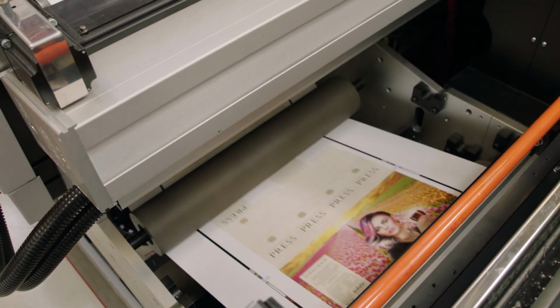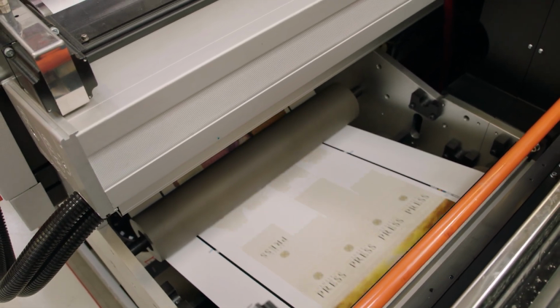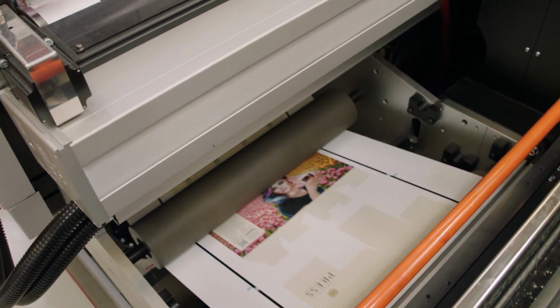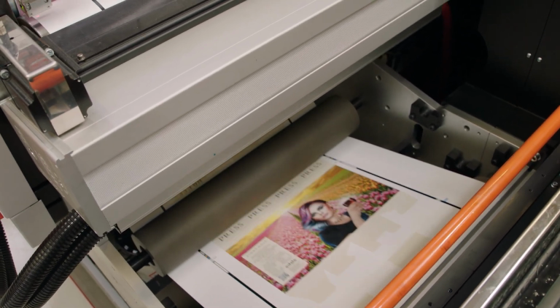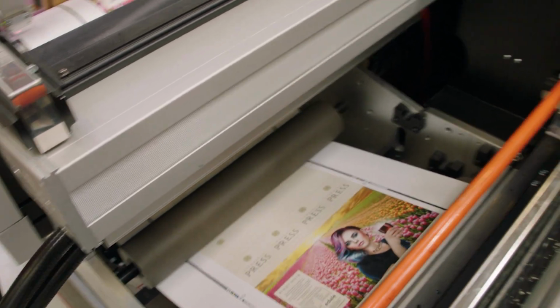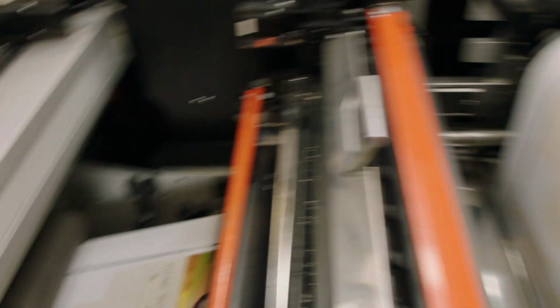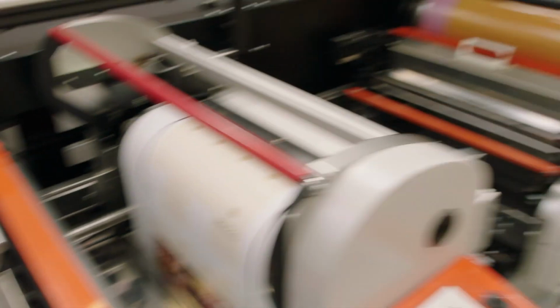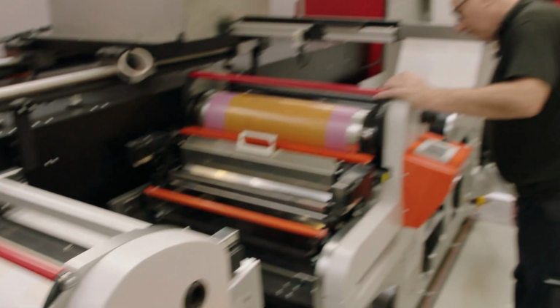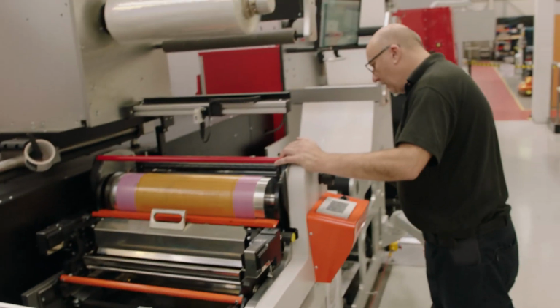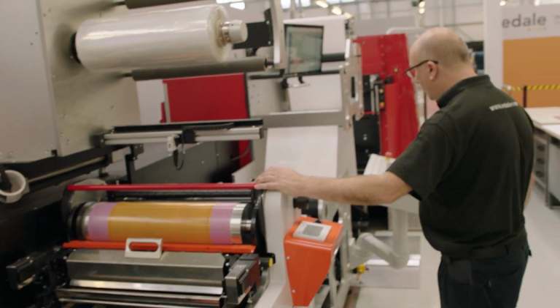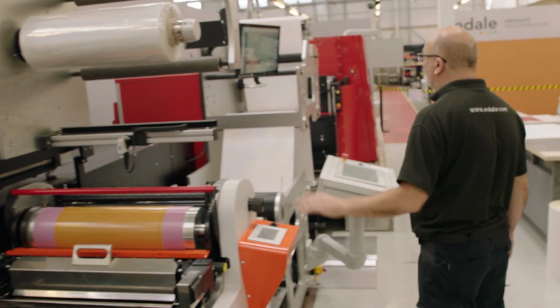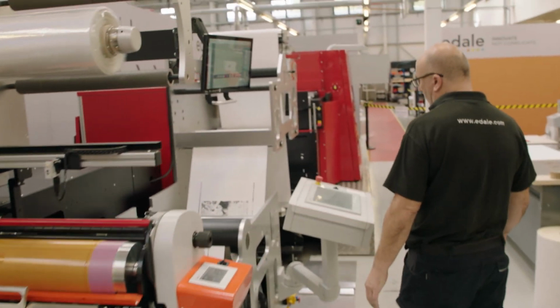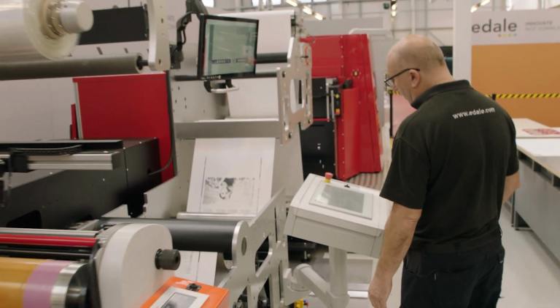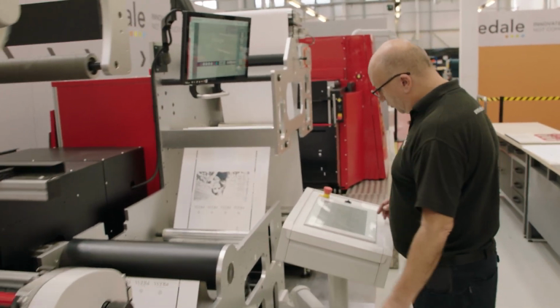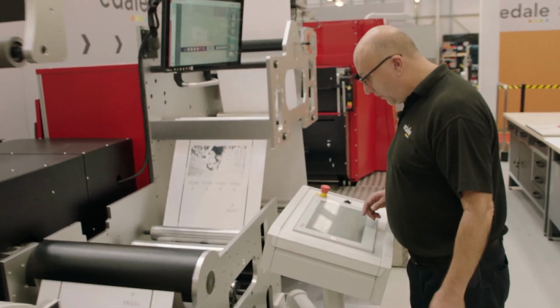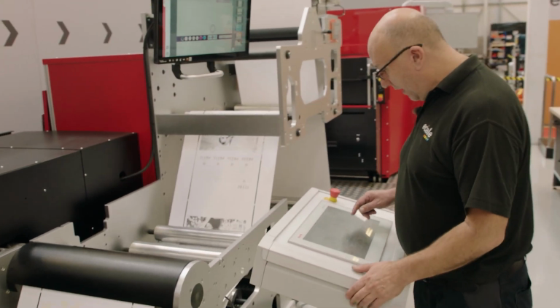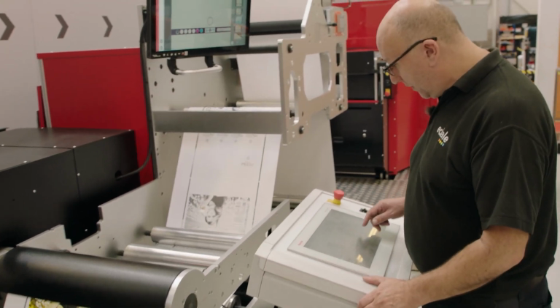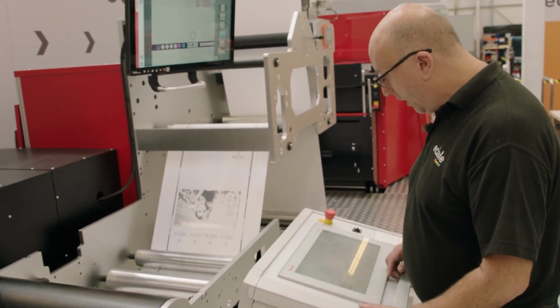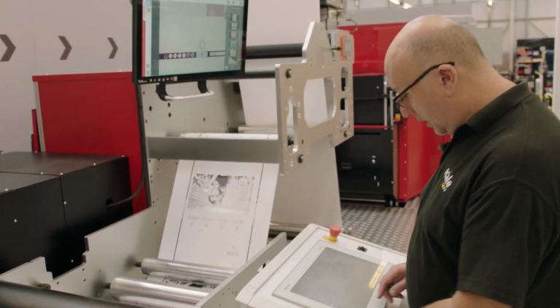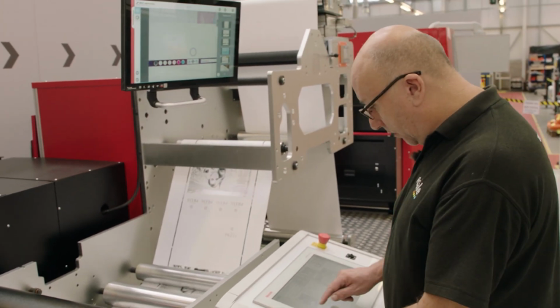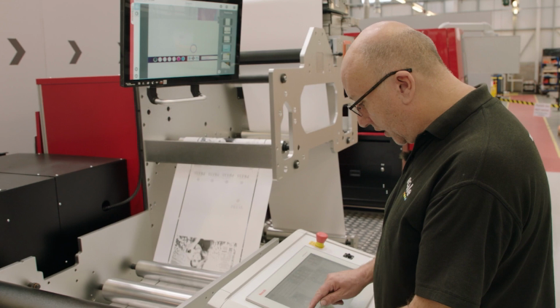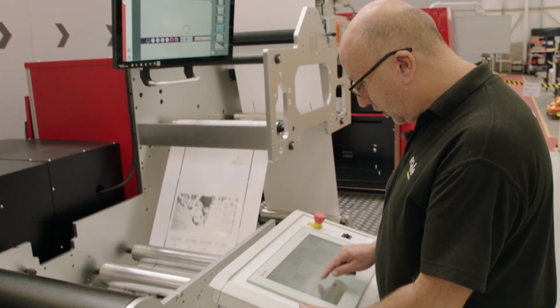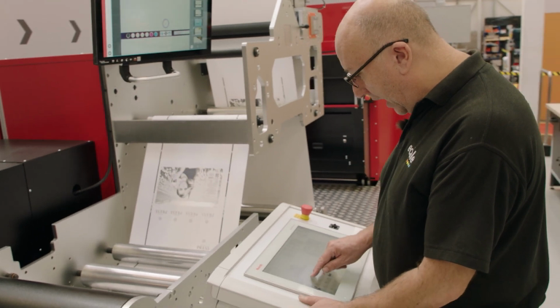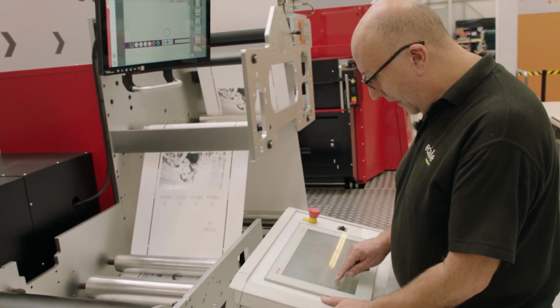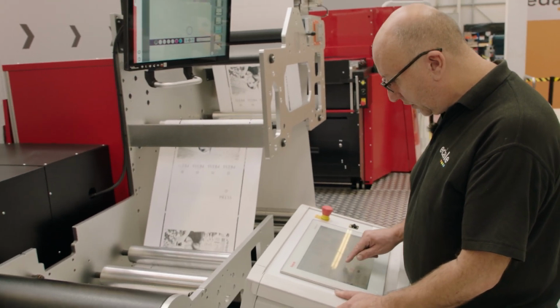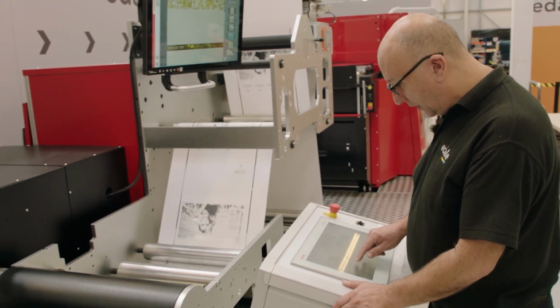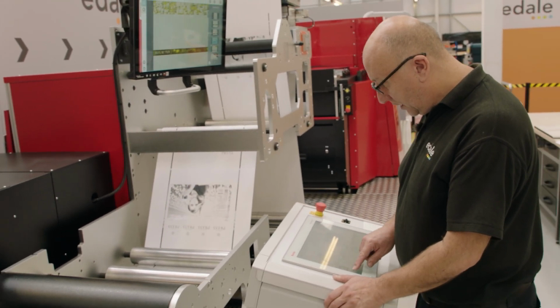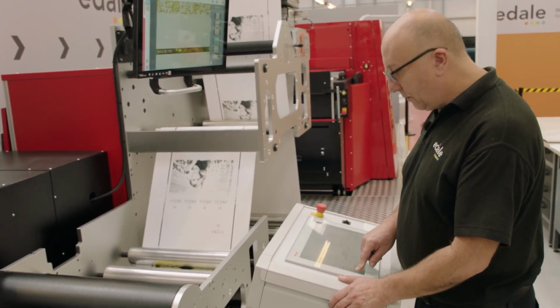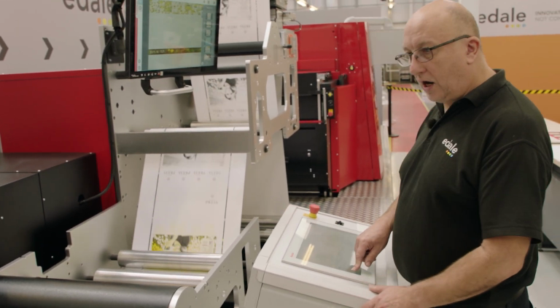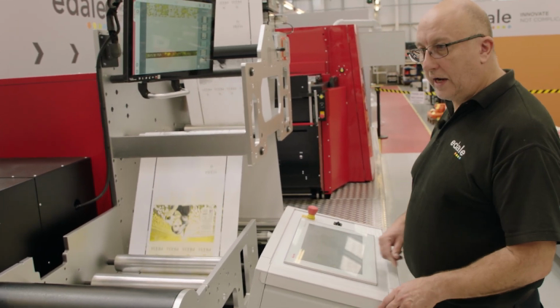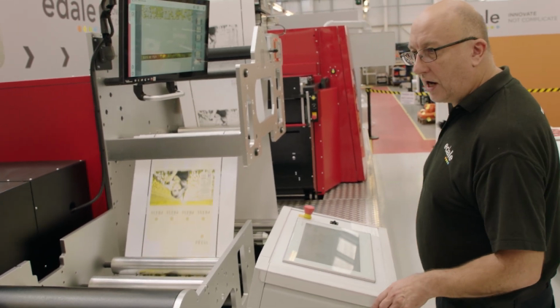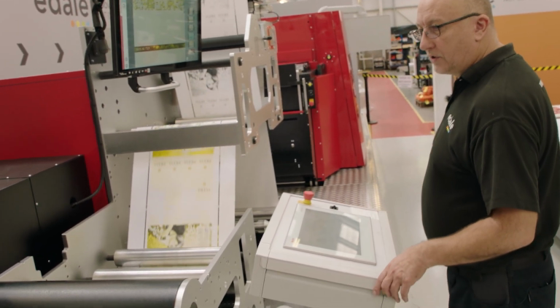We'll go through just a quick check of the varnish — that looks good too. So any fine tuning required, the Easy Reds will do that for us. What I'll do is I'm going to take the speed up, get that through to the die cutter, and then we can start cutting out the cutters themselves.